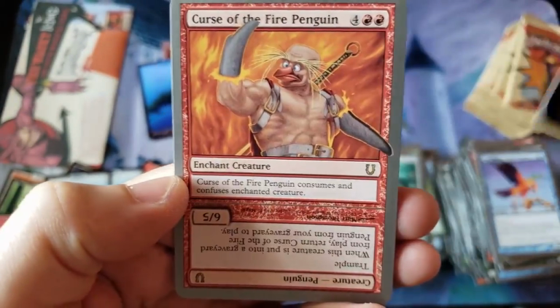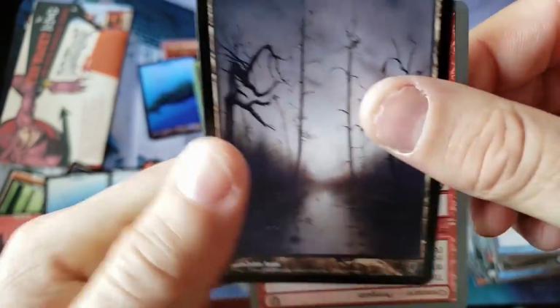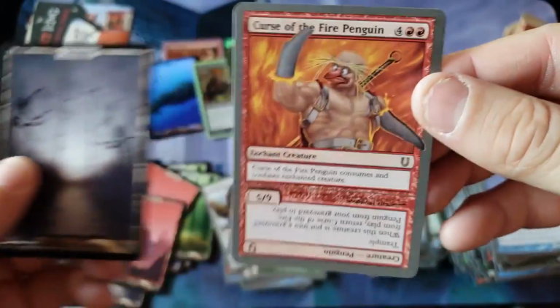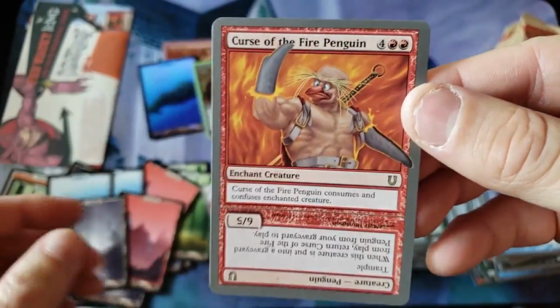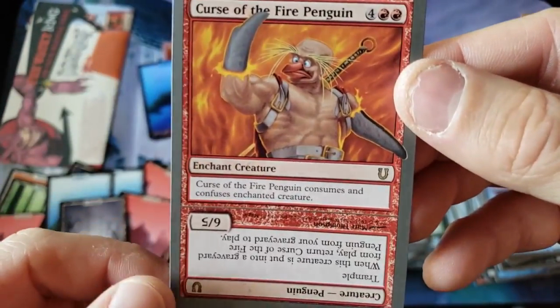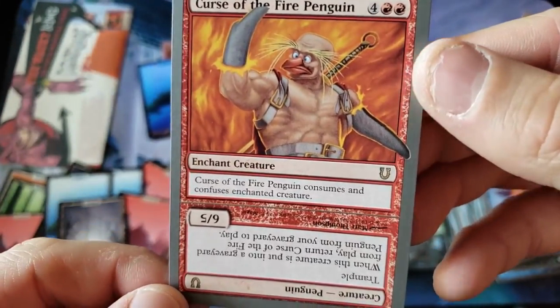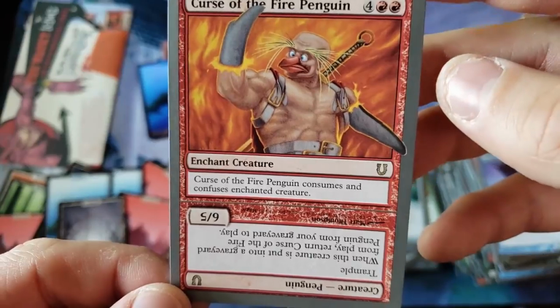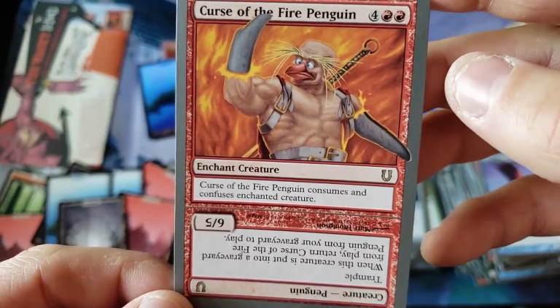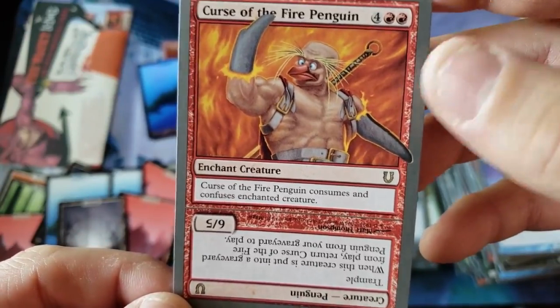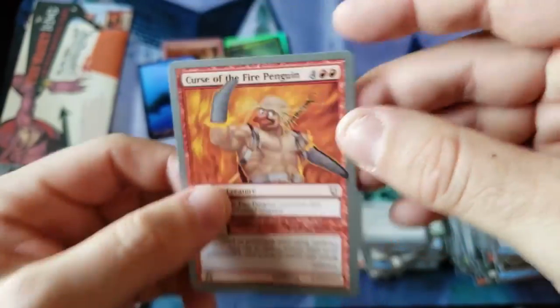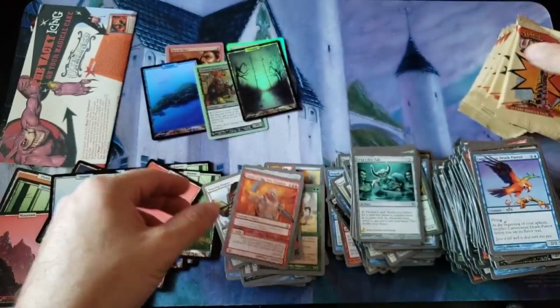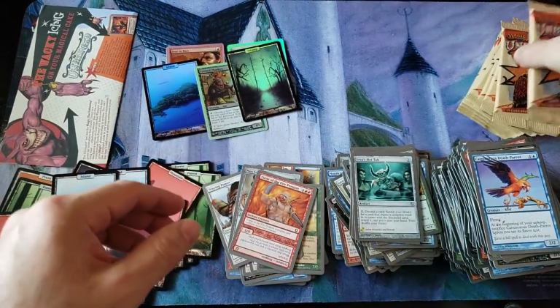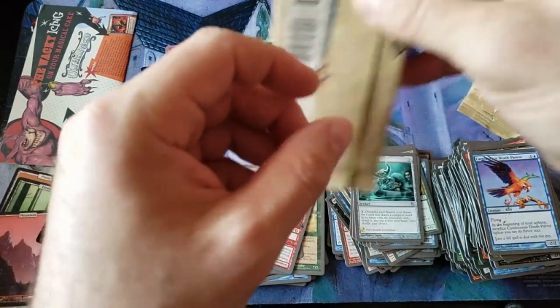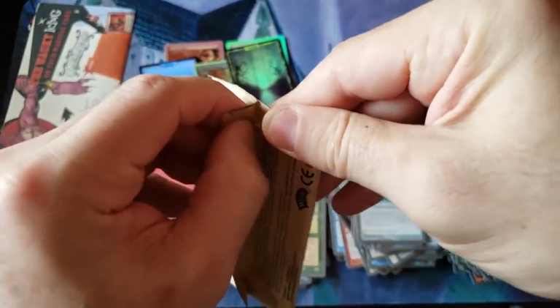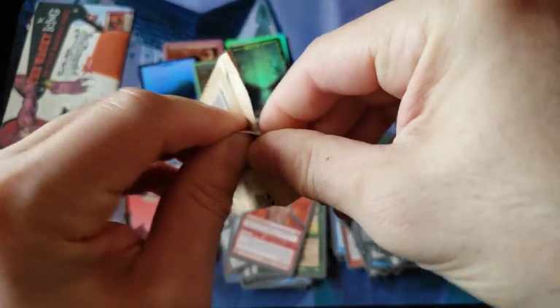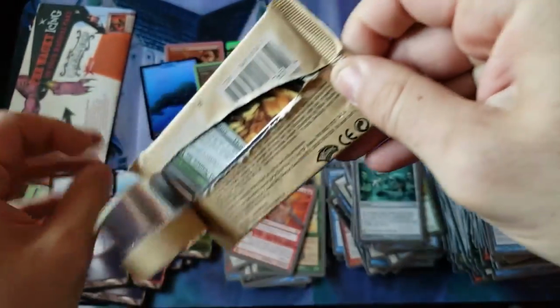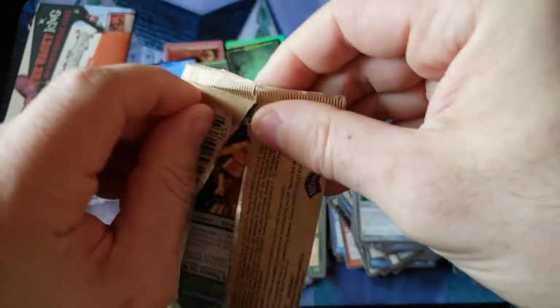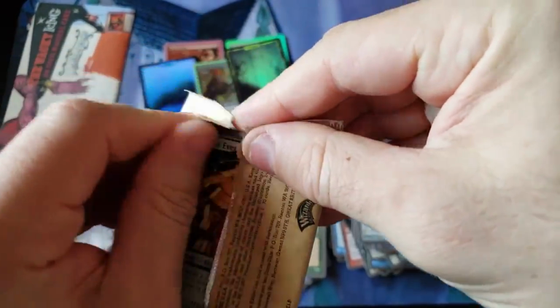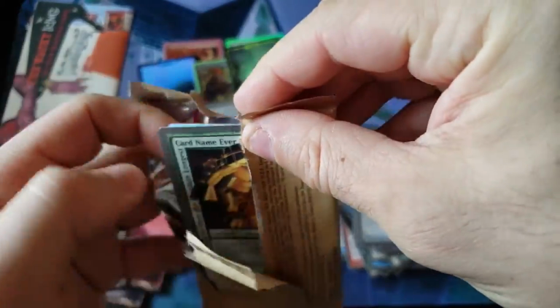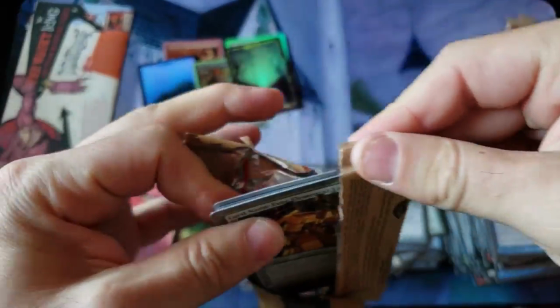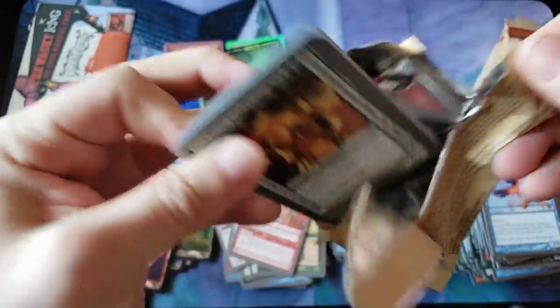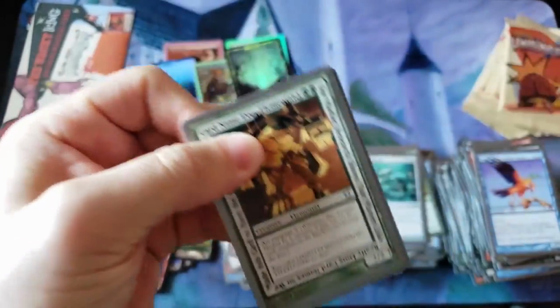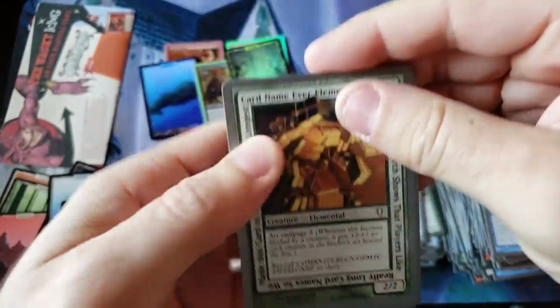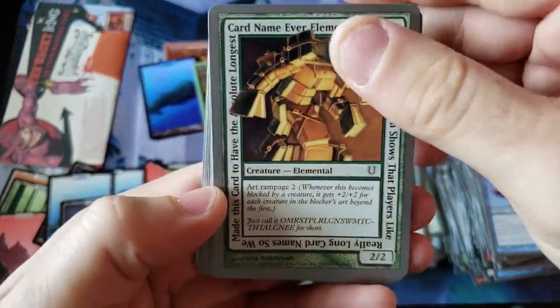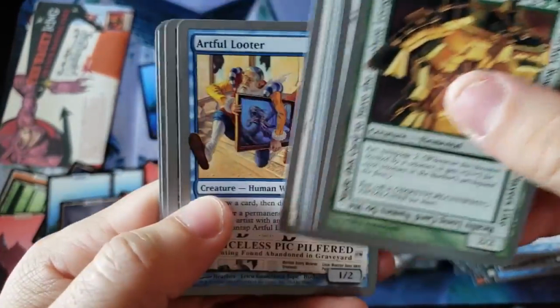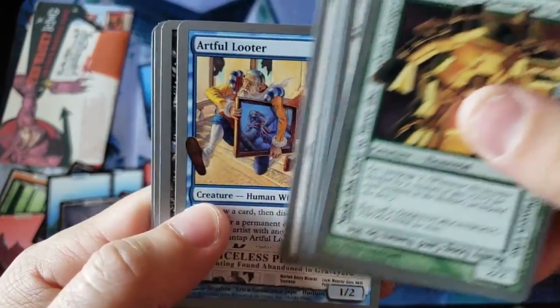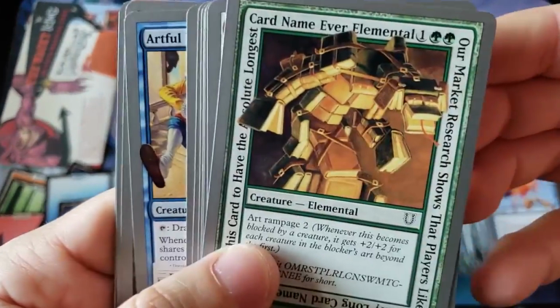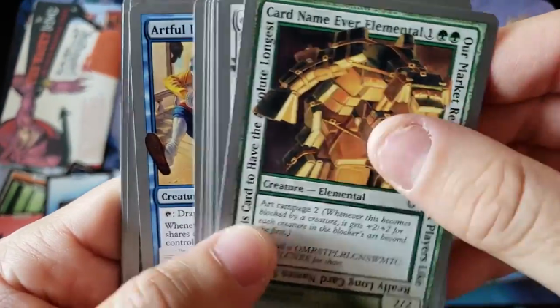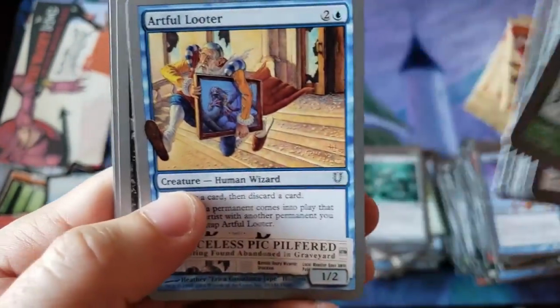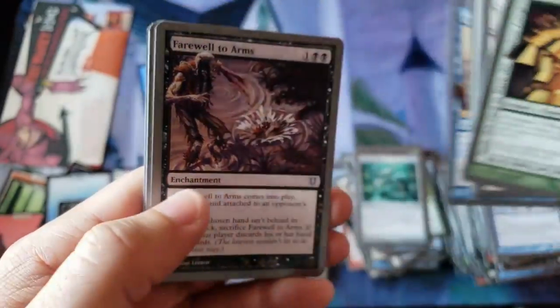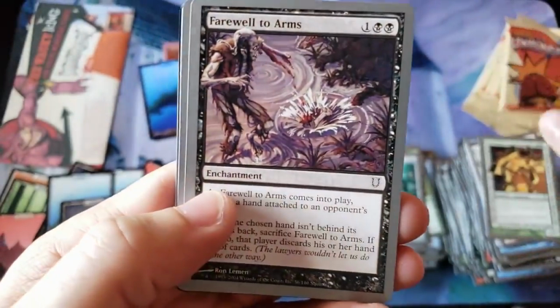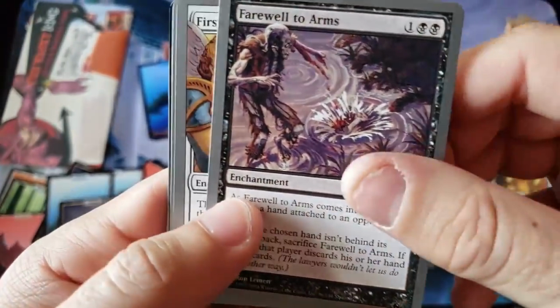Swampy and a Curse of the Fire Penguin — look at the Fire Penguin. I don't know if we're going to get too much else in box one here as we get towards the end, but definitely been a hell of an opening, everybody. What an opening.